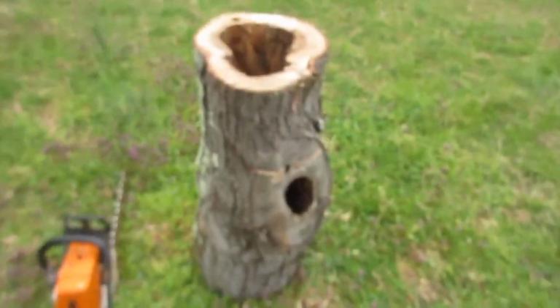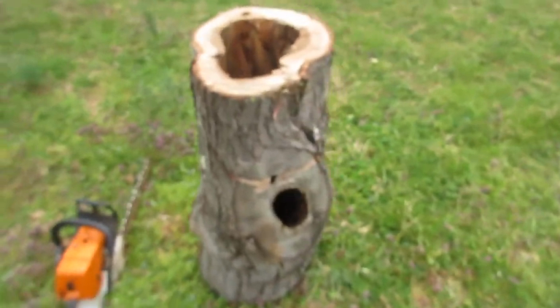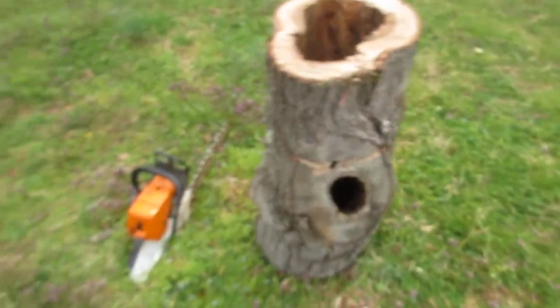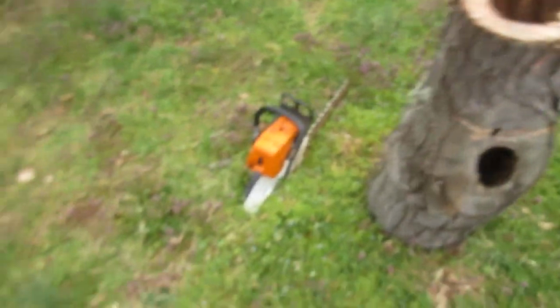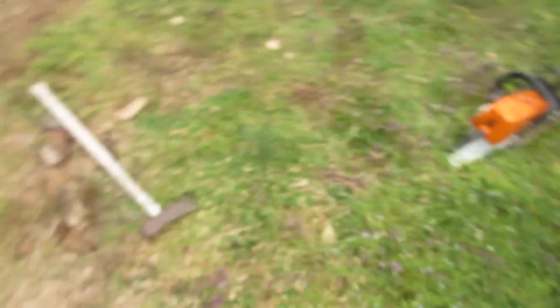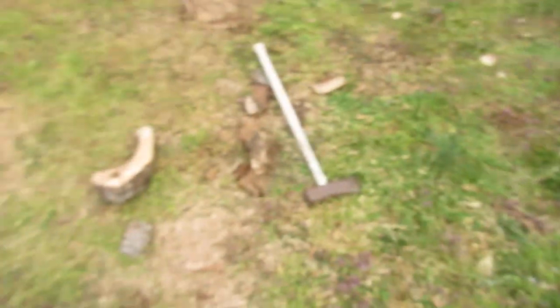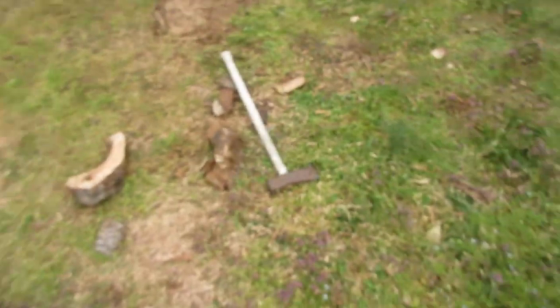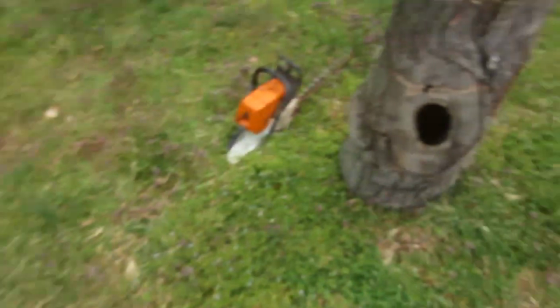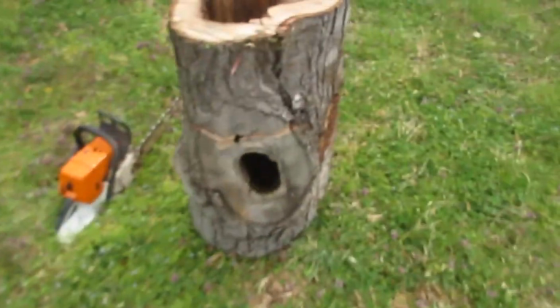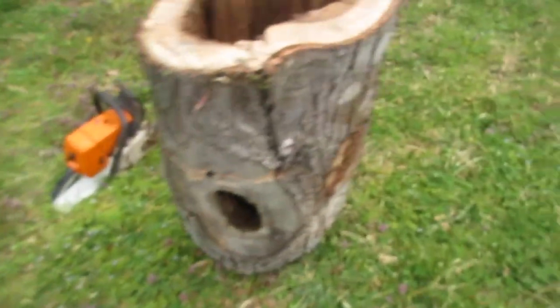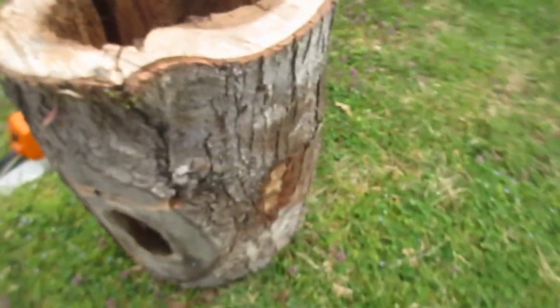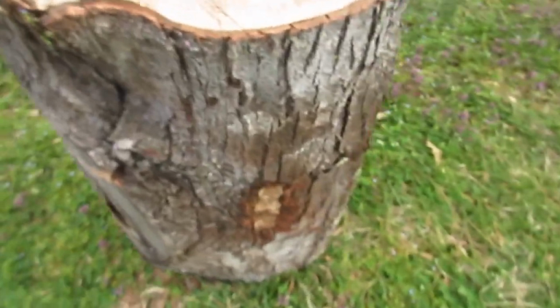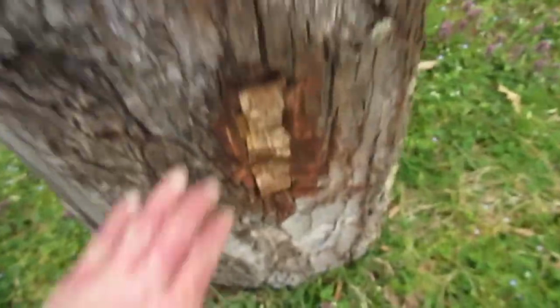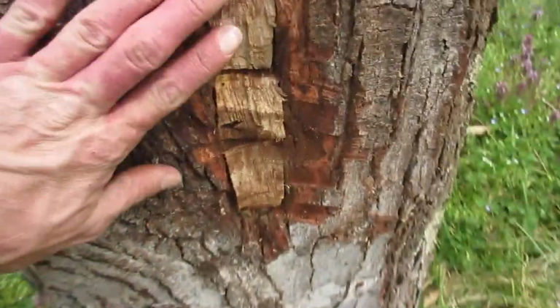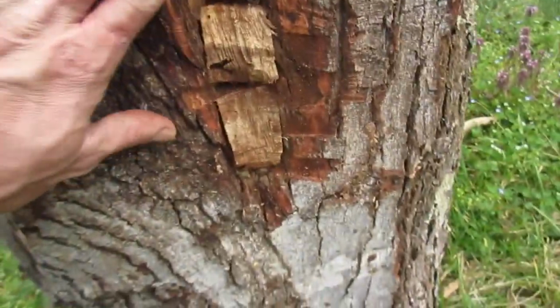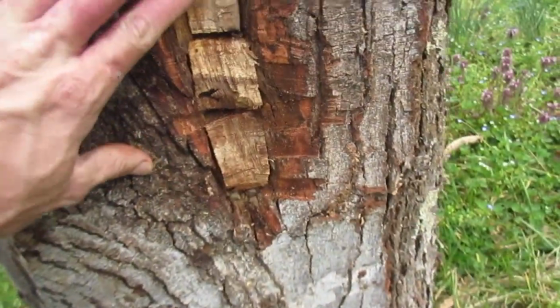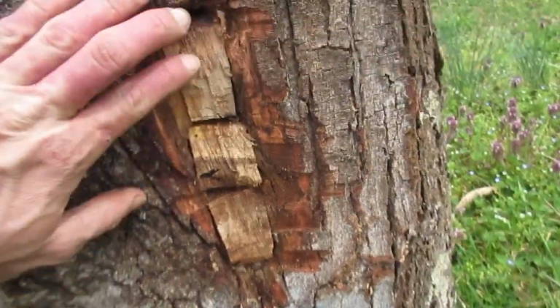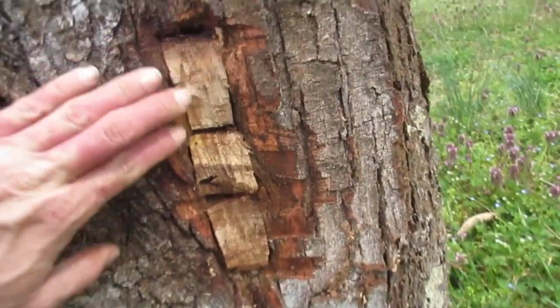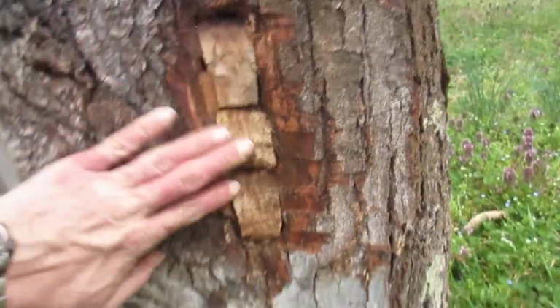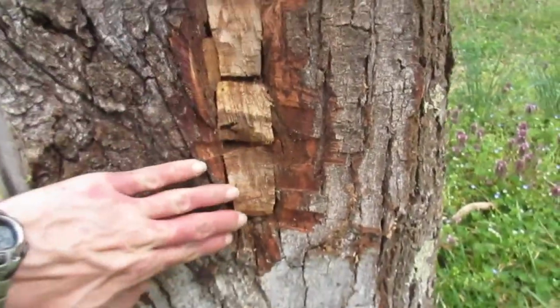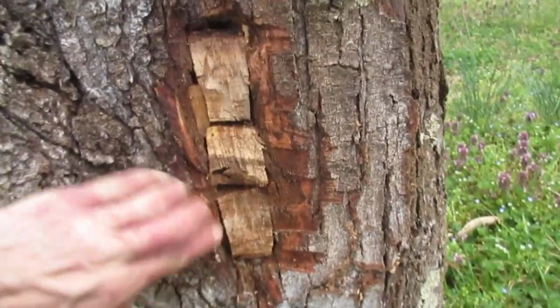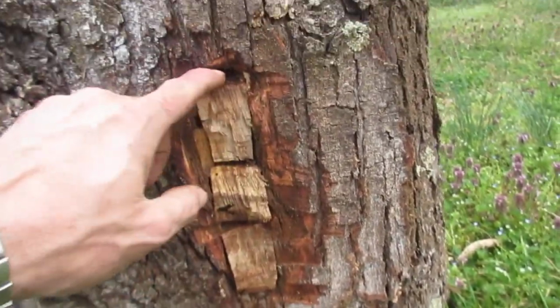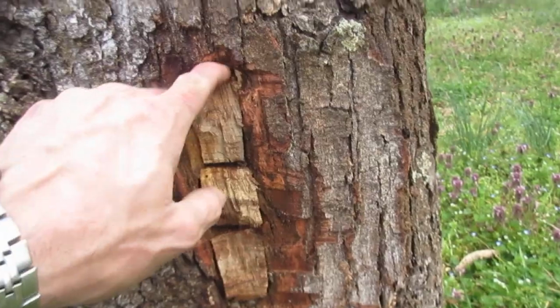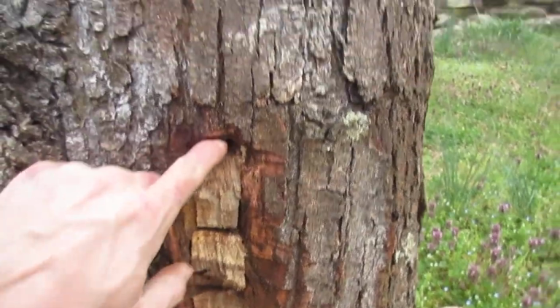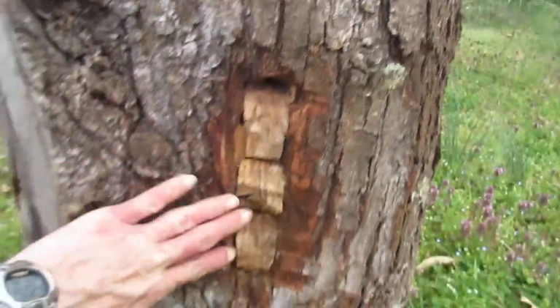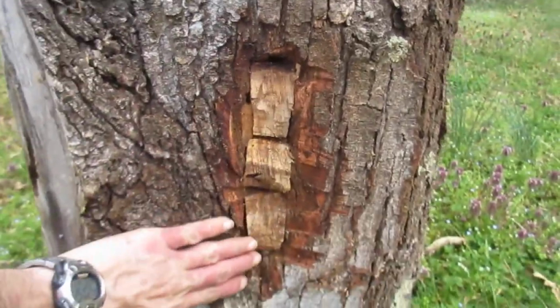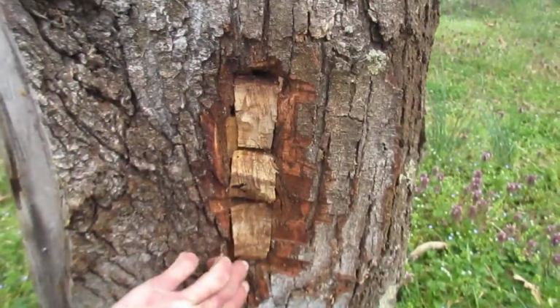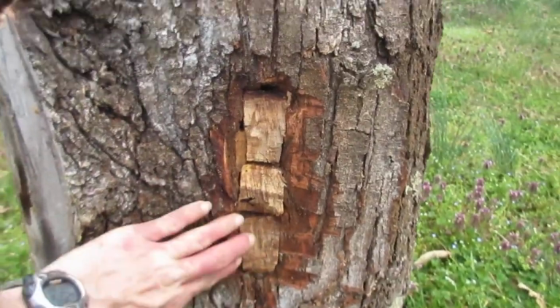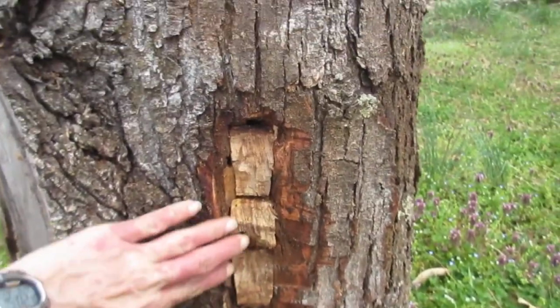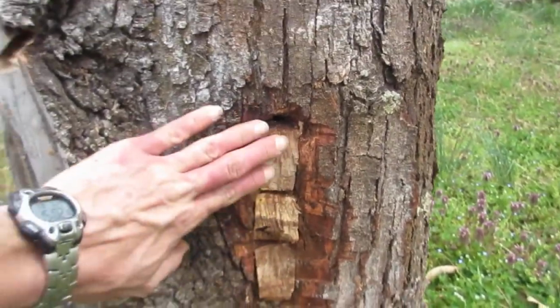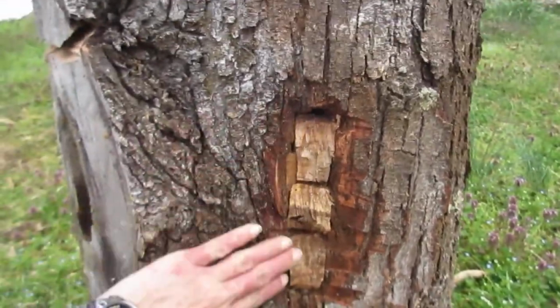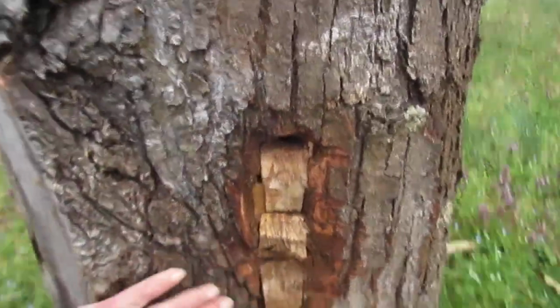Prettied up the log a little, squared up and wedged, cut some wedges to plug this little hole there — think about halfway, use it or seal it up, one or the other.